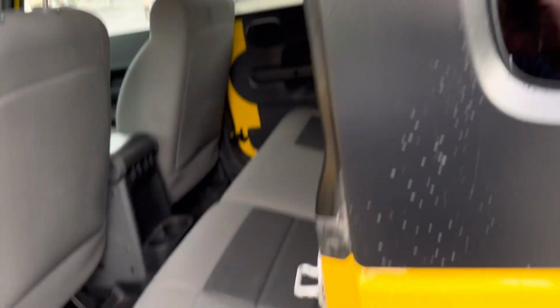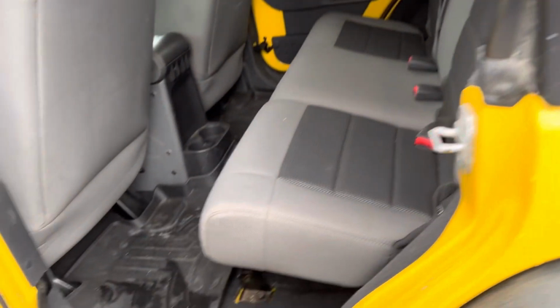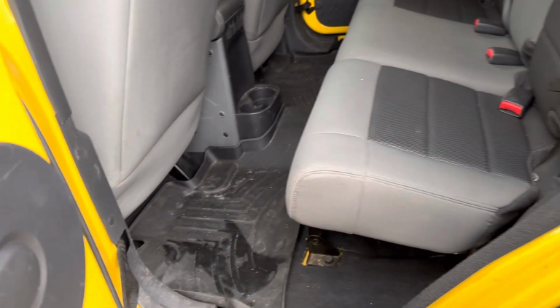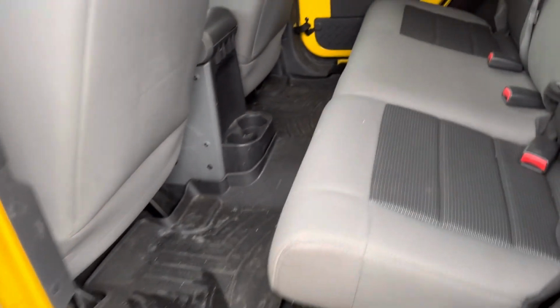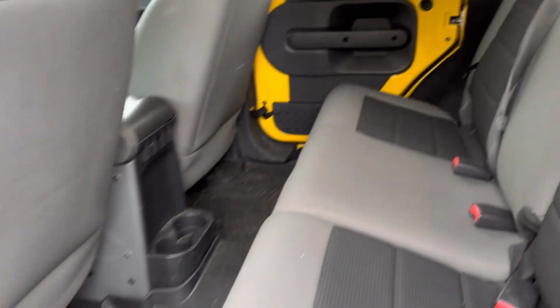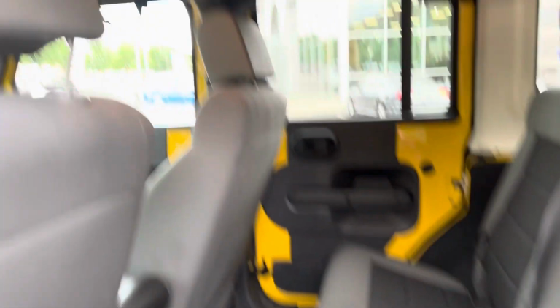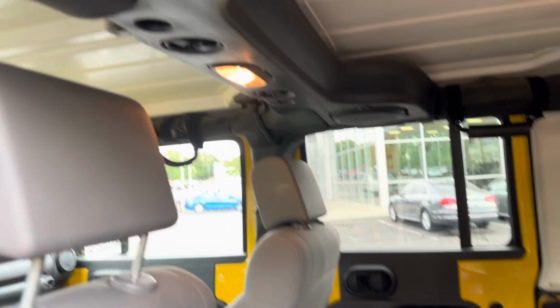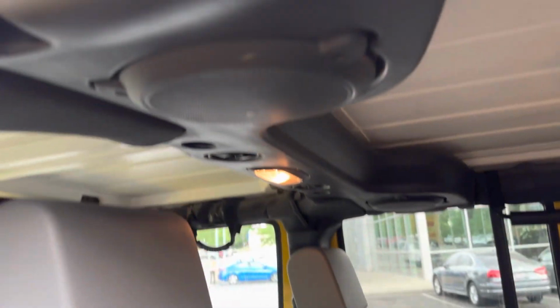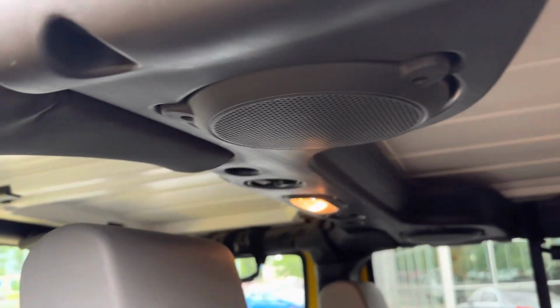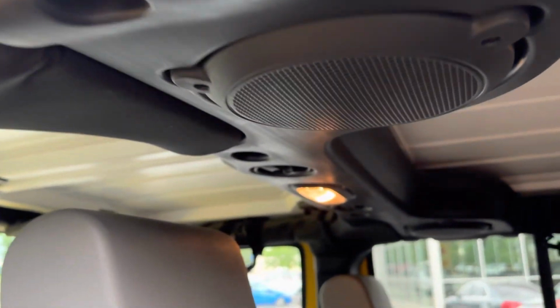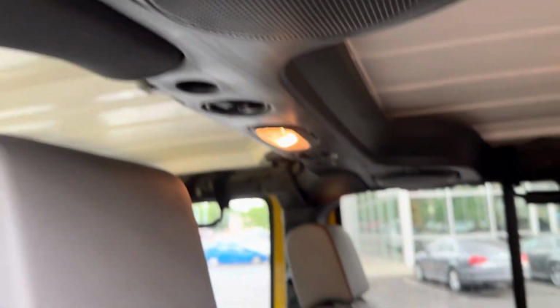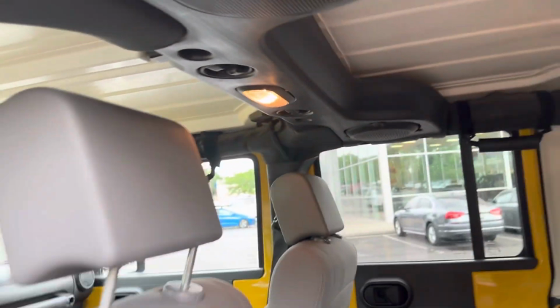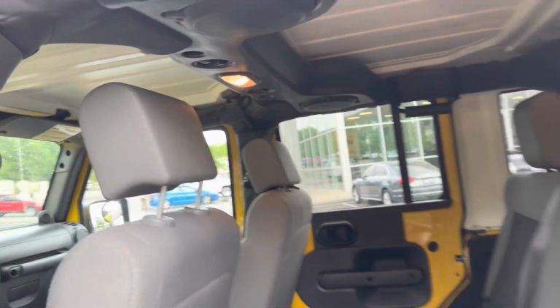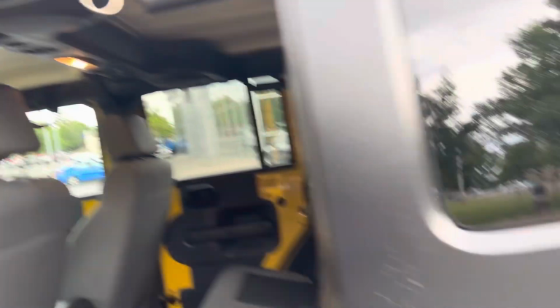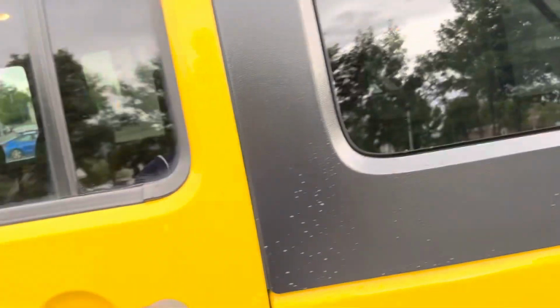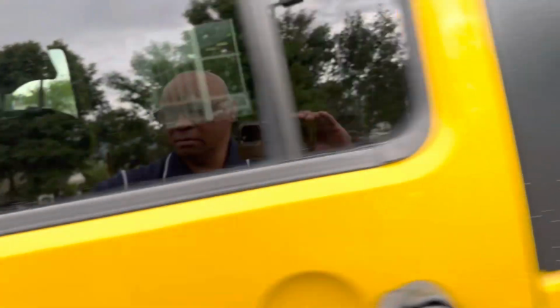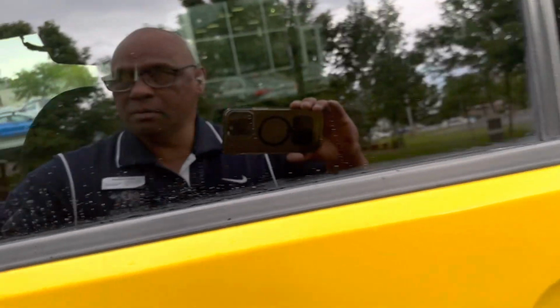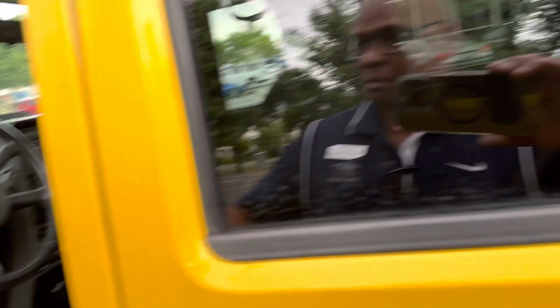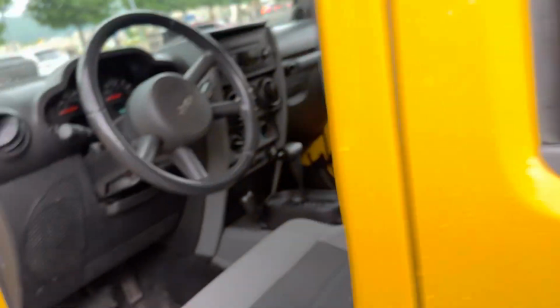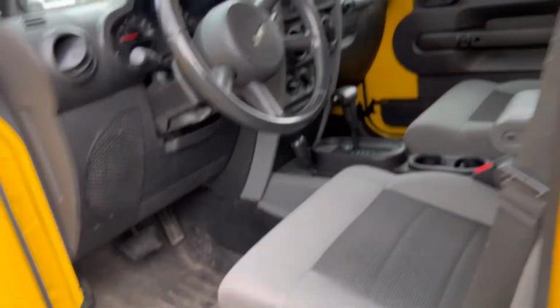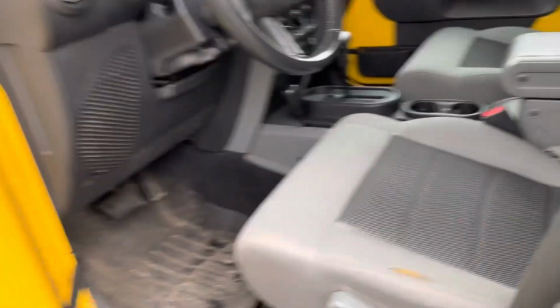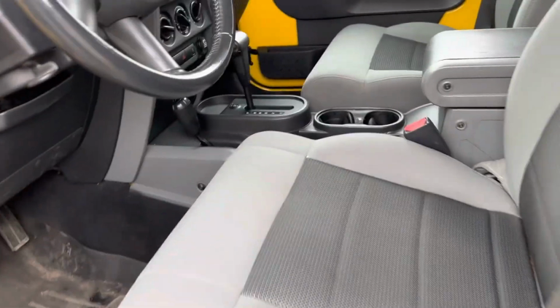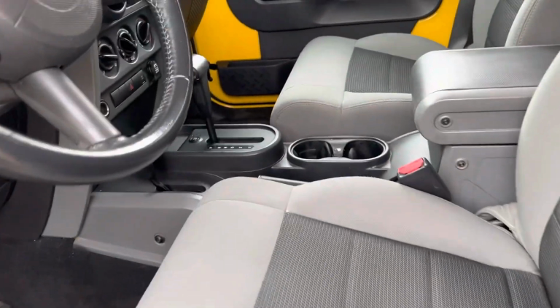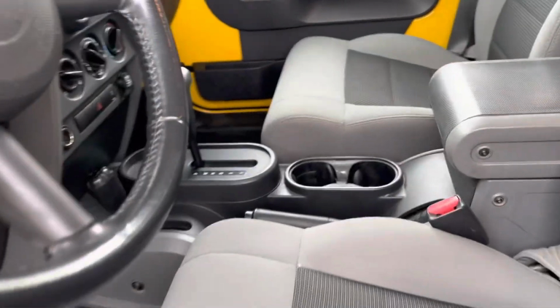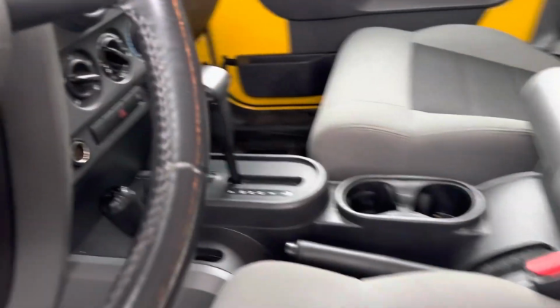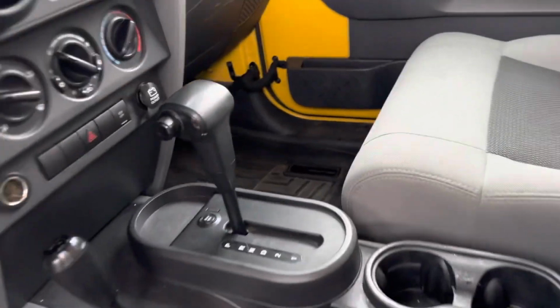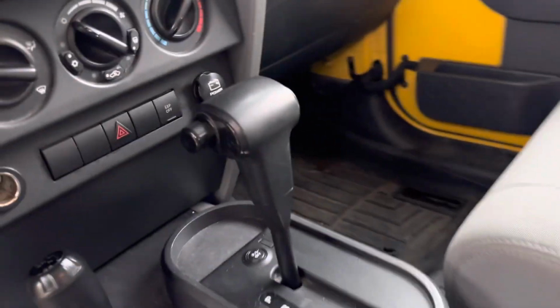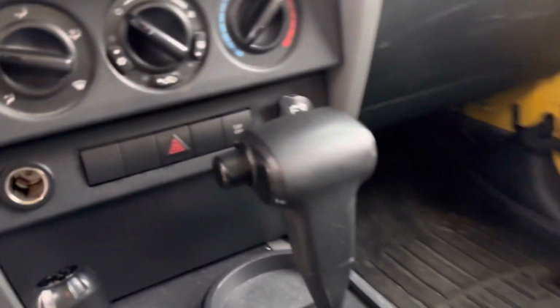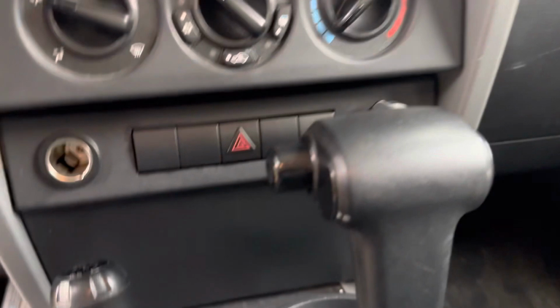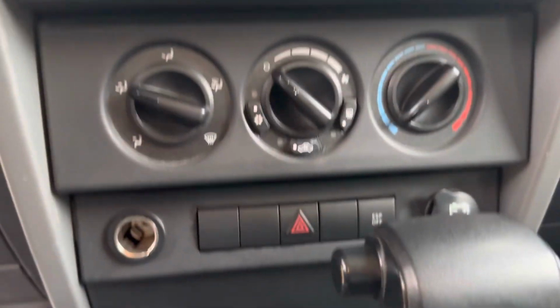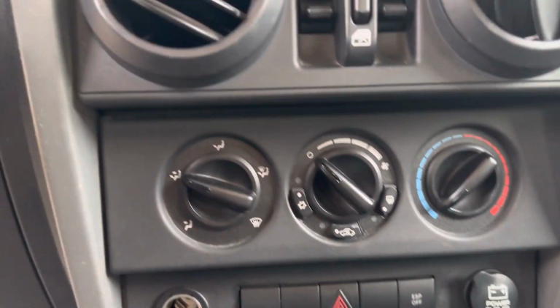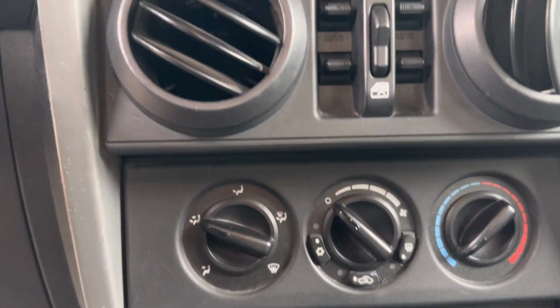Roomy backseat. Soundbar. Automatic transmission. AC.